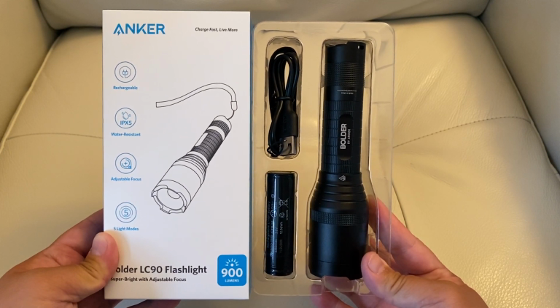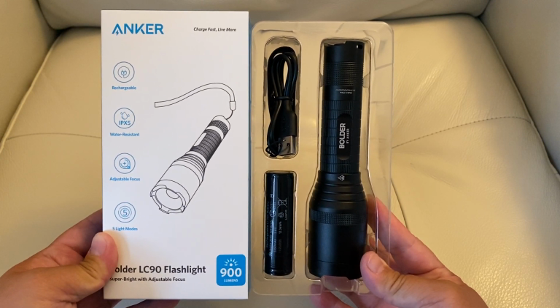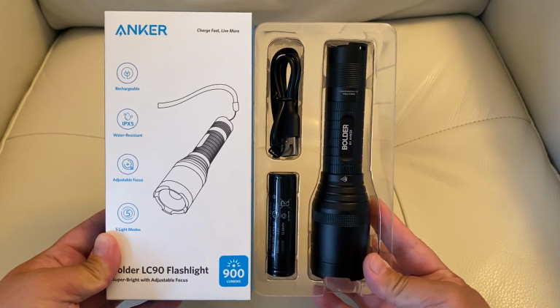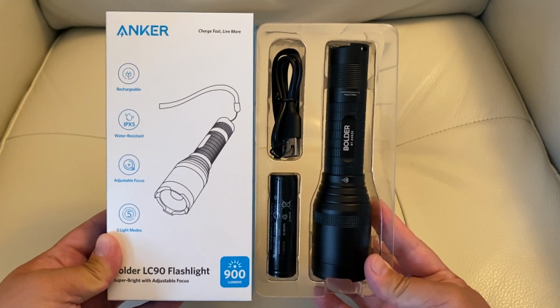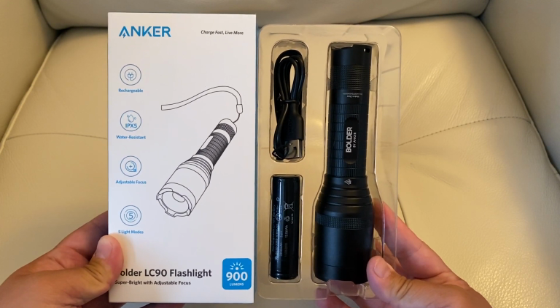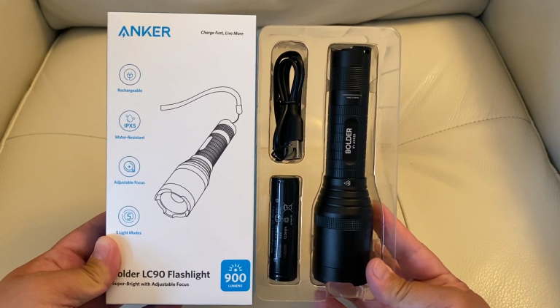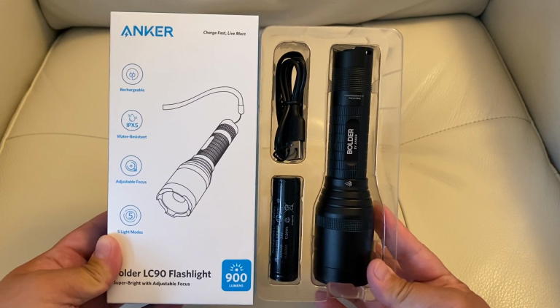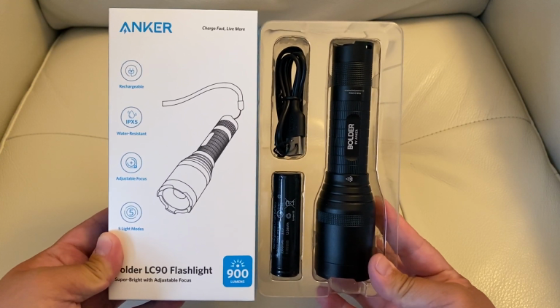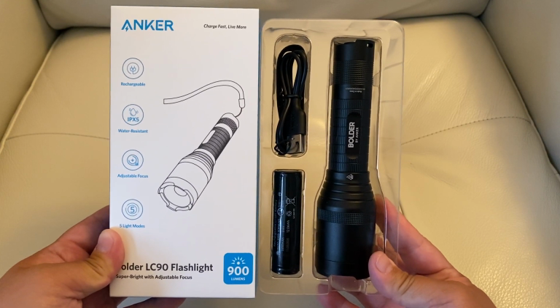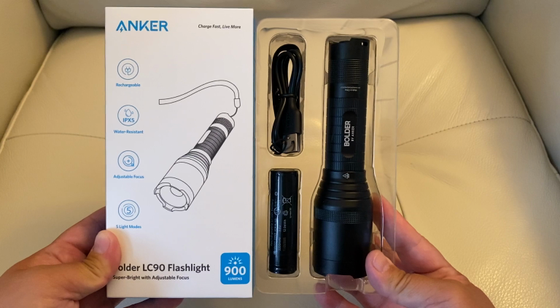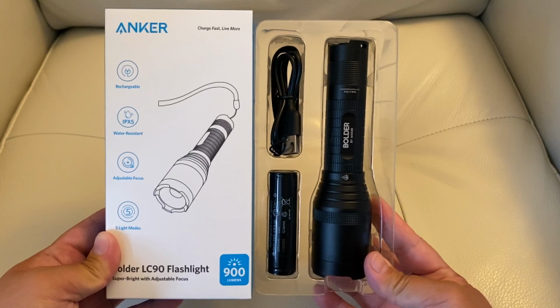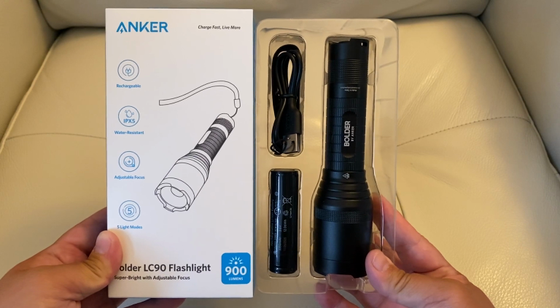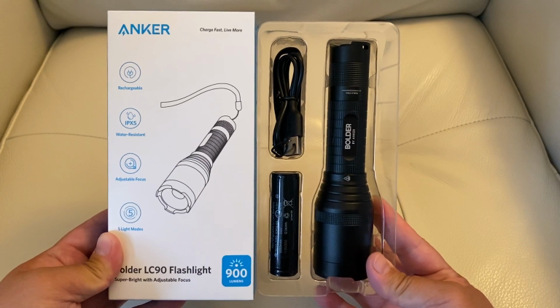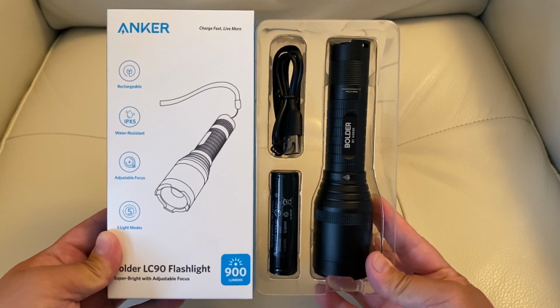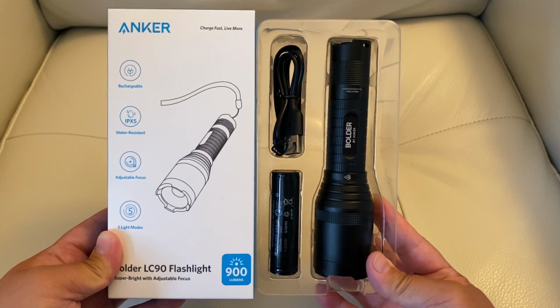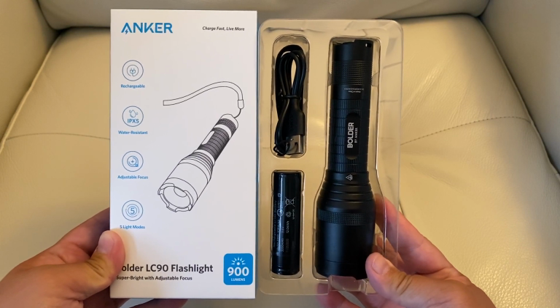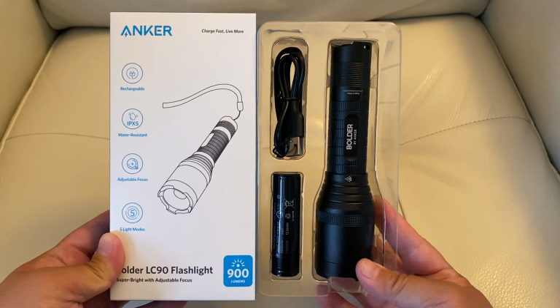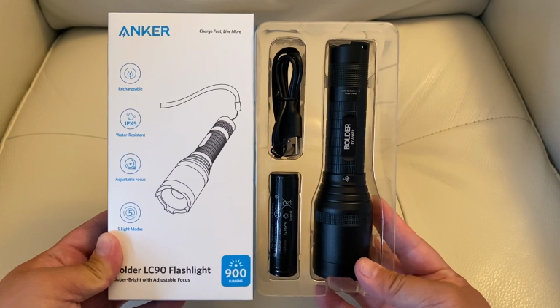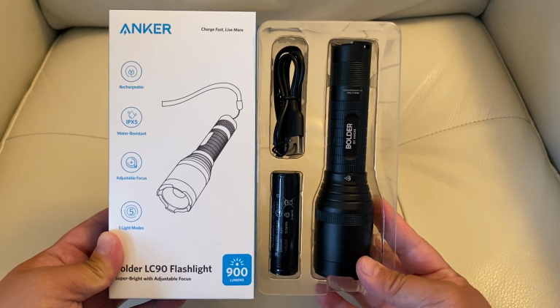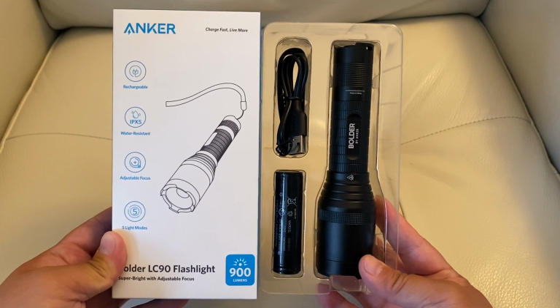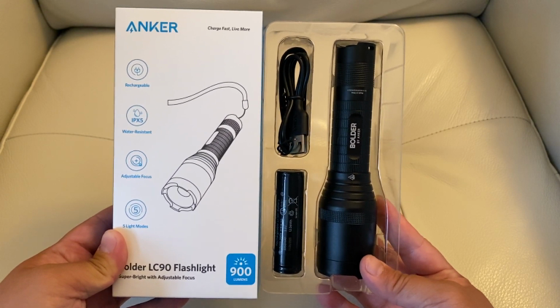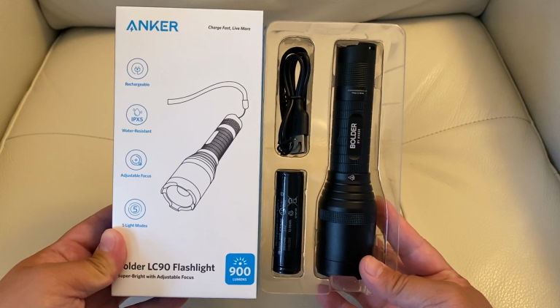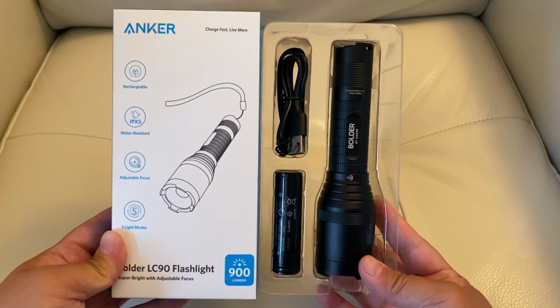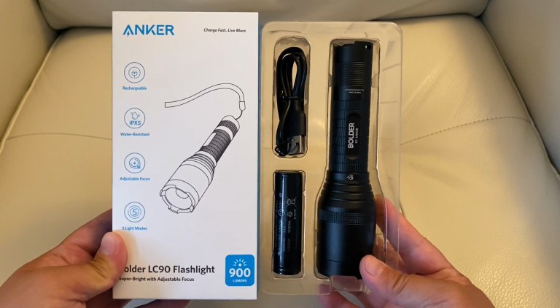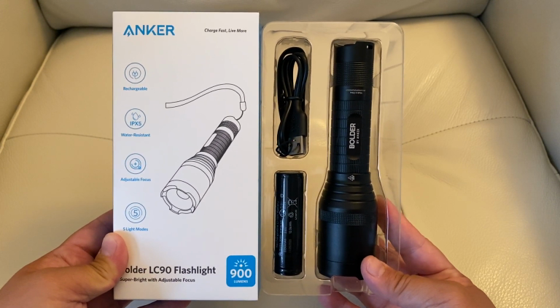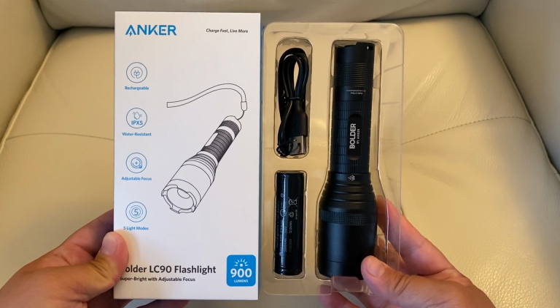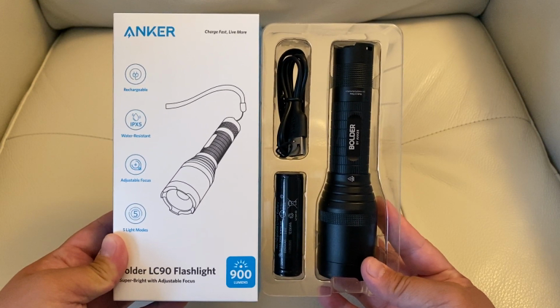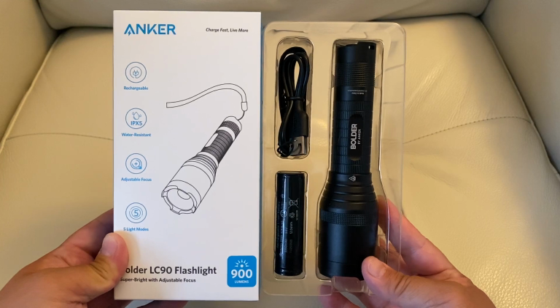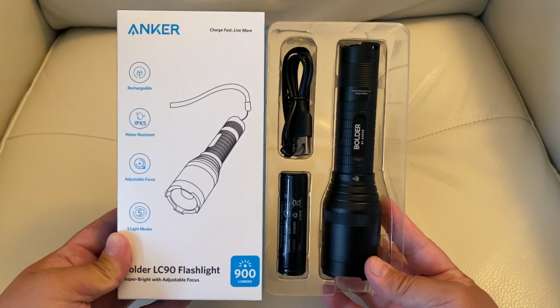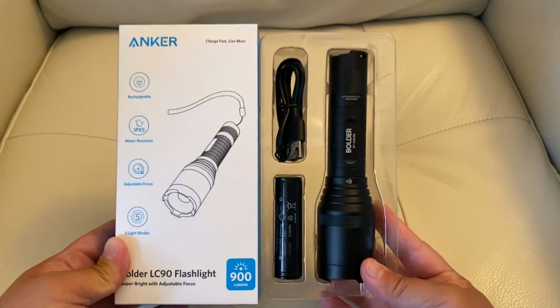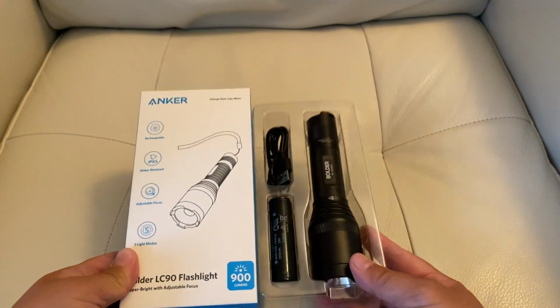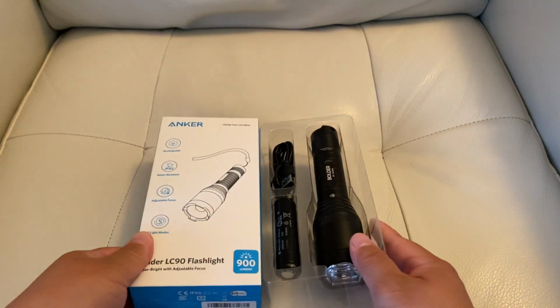It's 3350 milliamp, so it lasts a really long time. And the make of the flashlight itself — the quality — is really good quality.